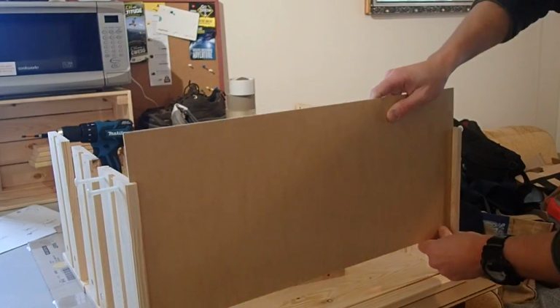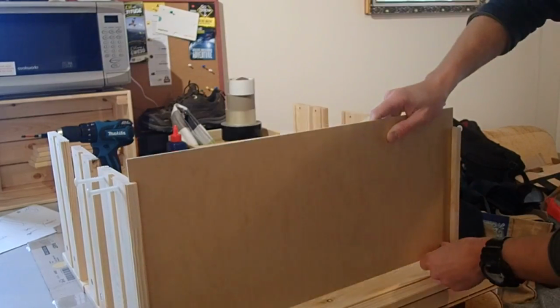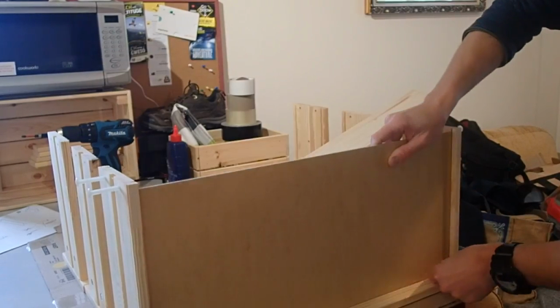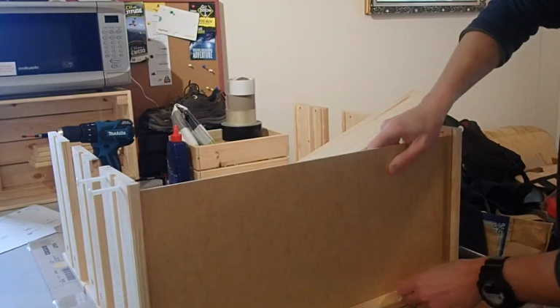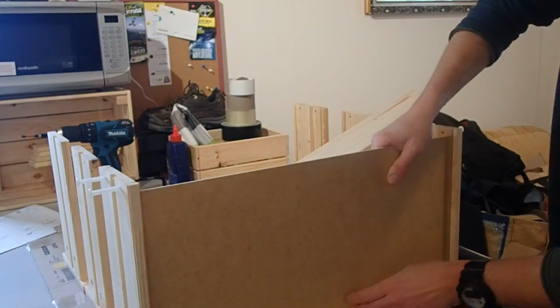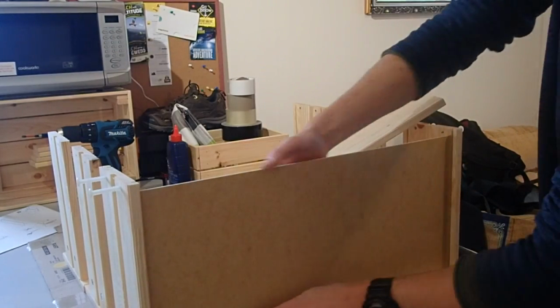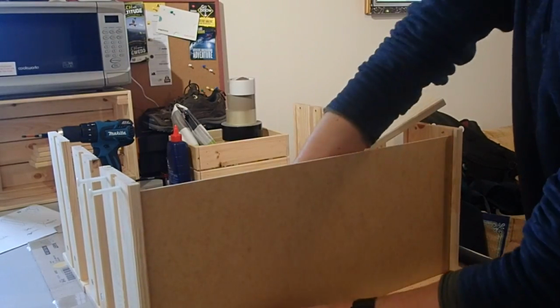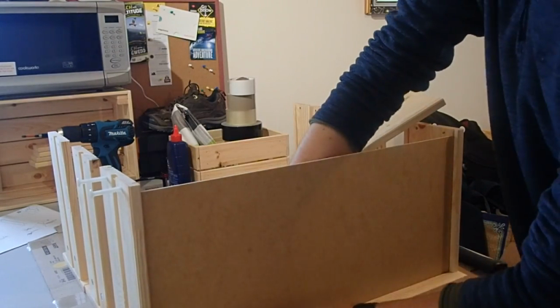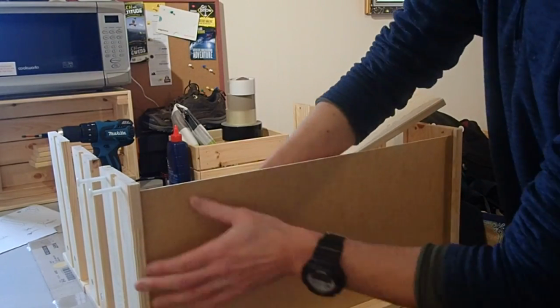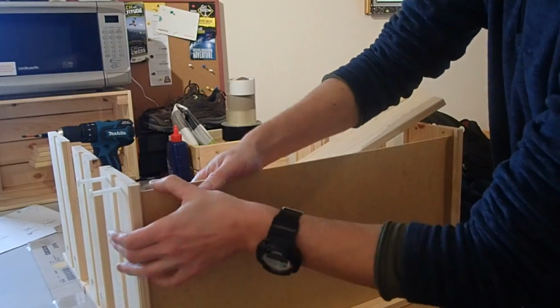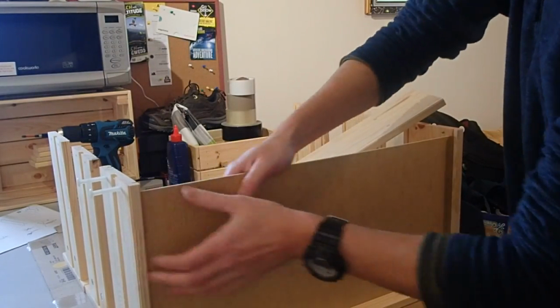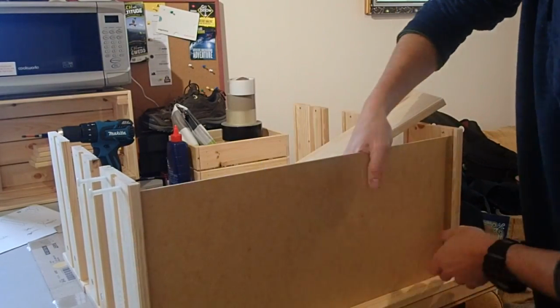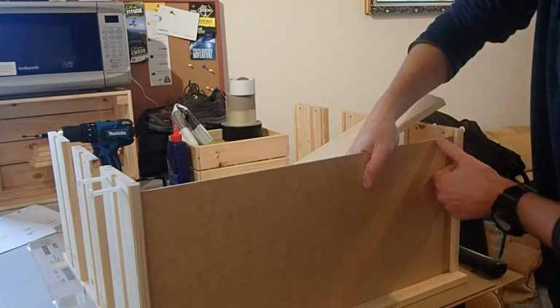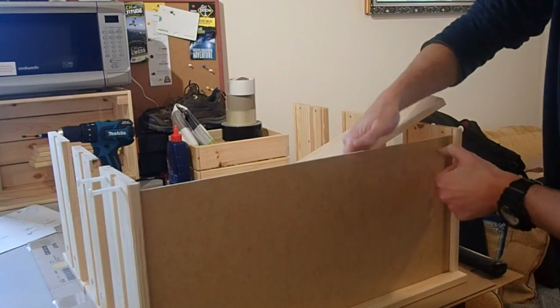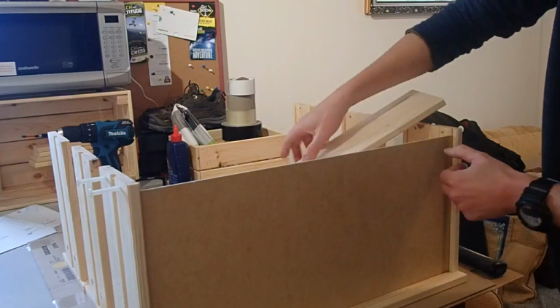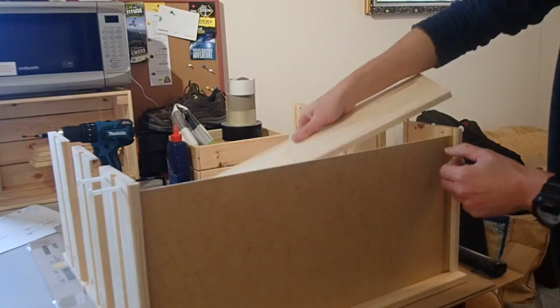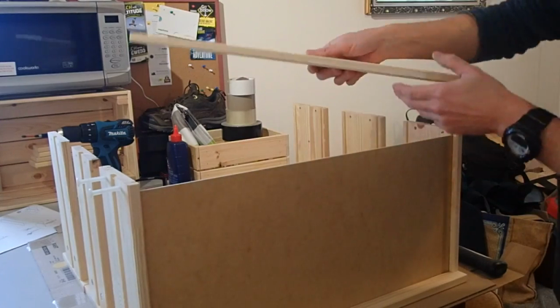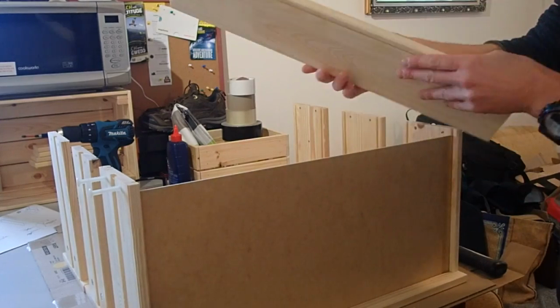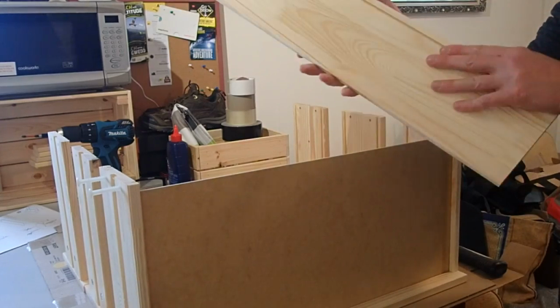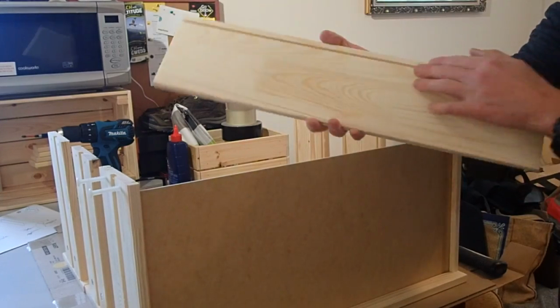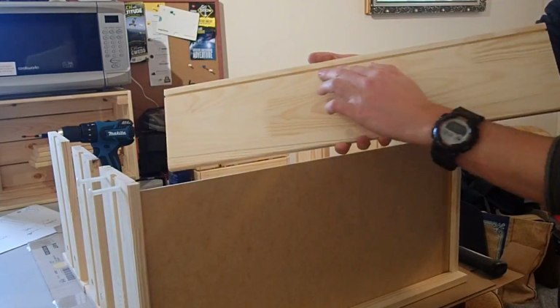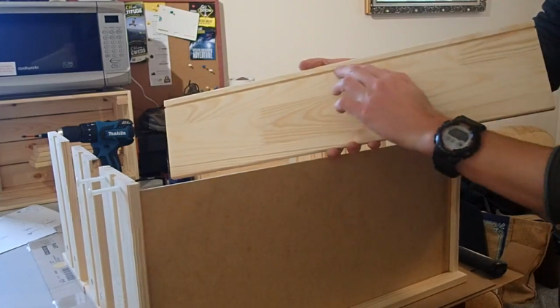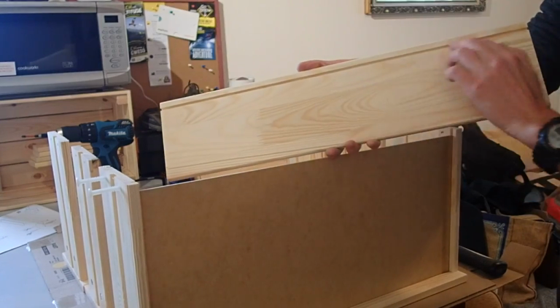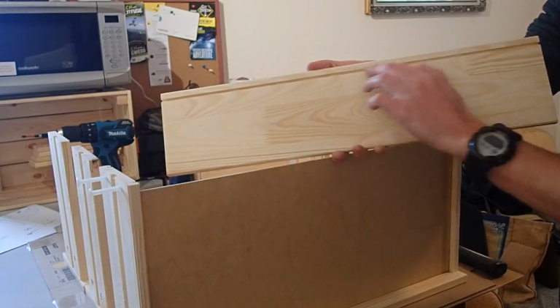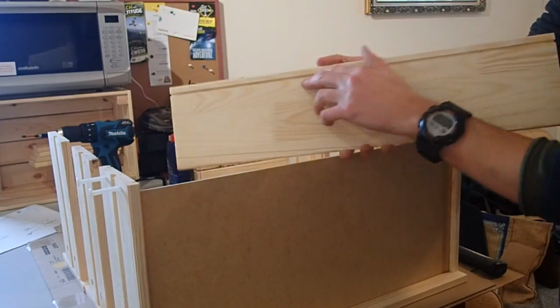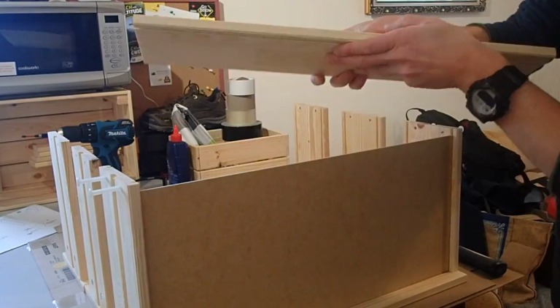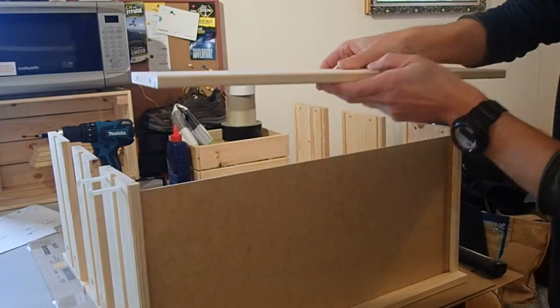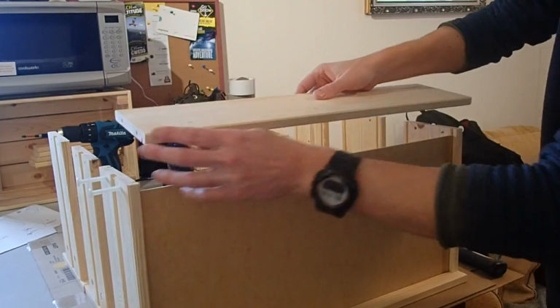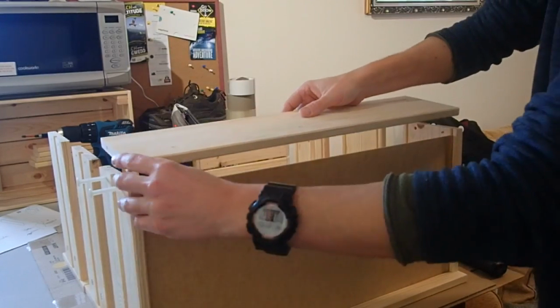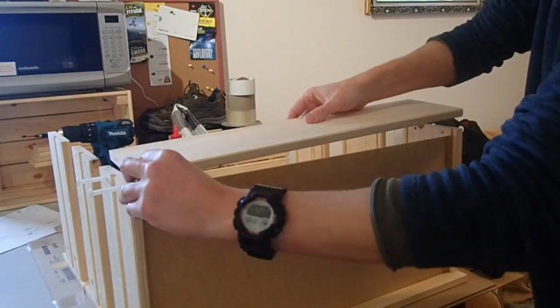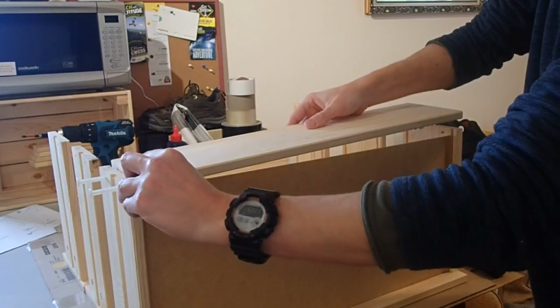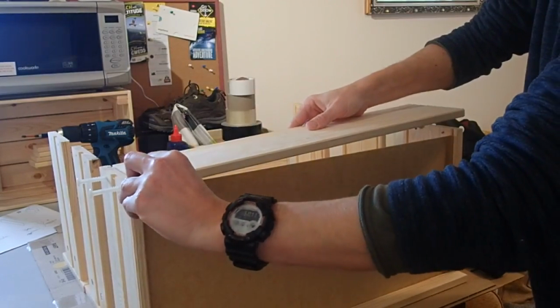MDF is also used for the drawer bottoms. Again, I would have preferred something a bit stronger, but as long as you don't overload these drawers, it should be fine.